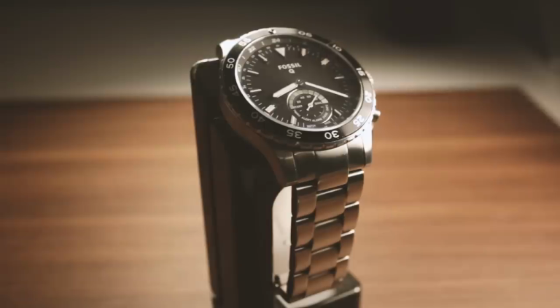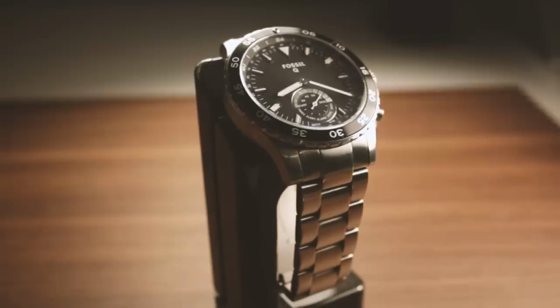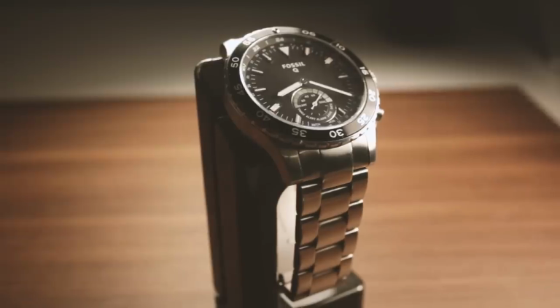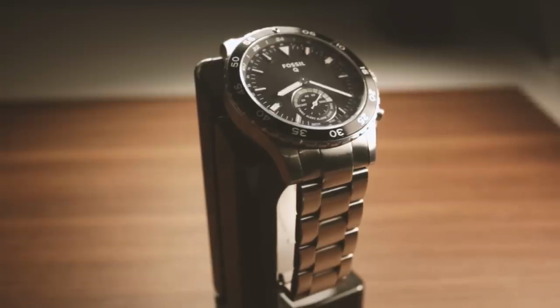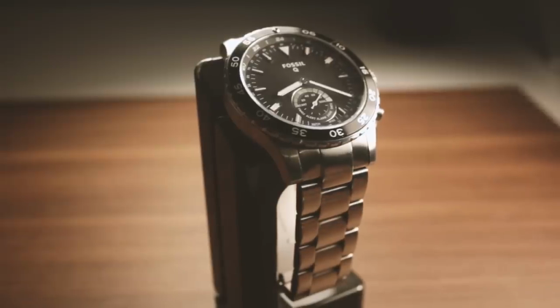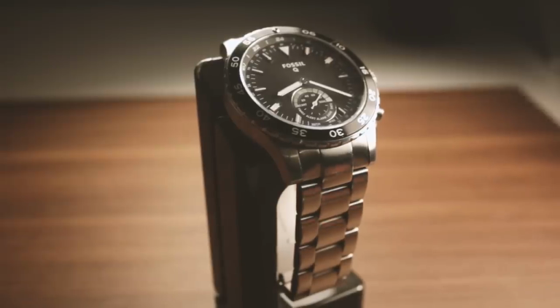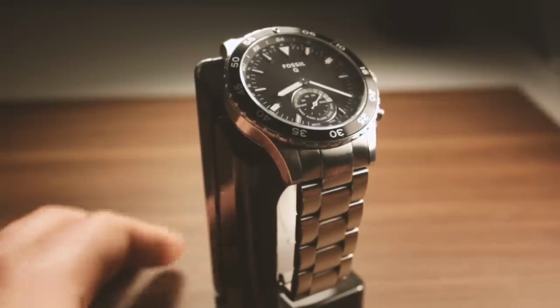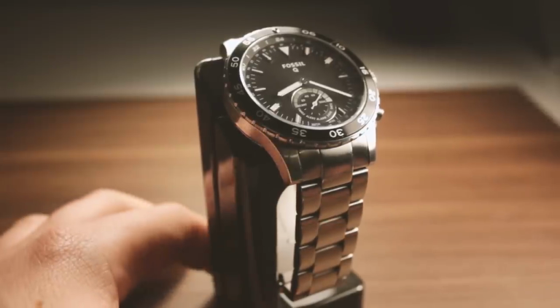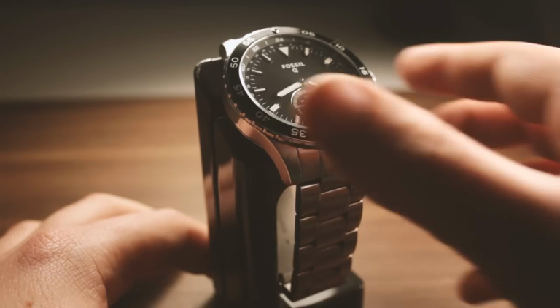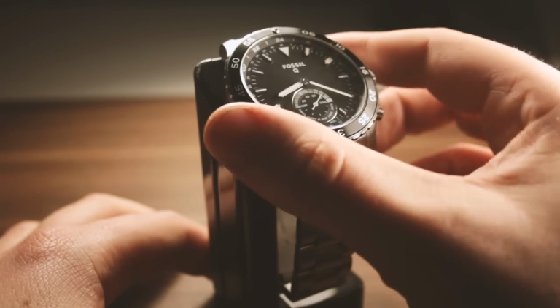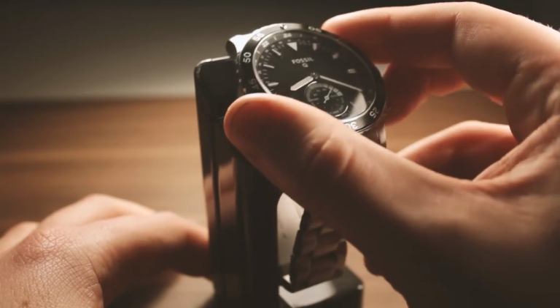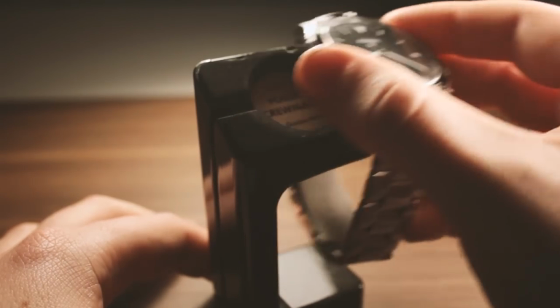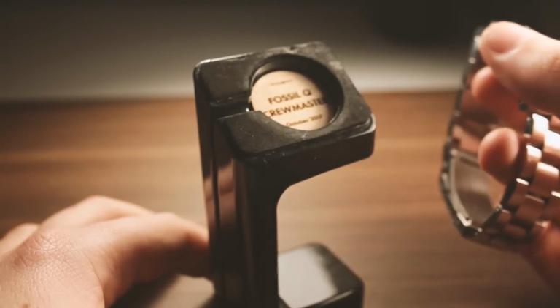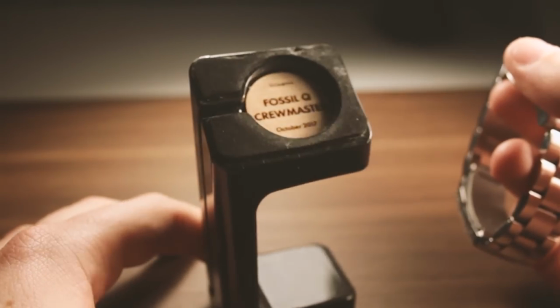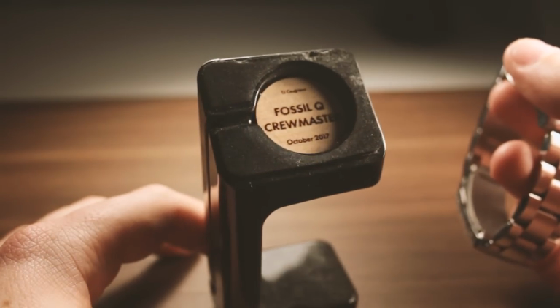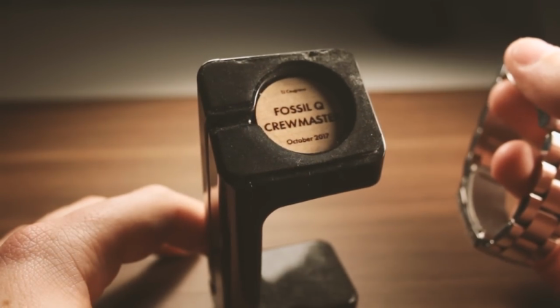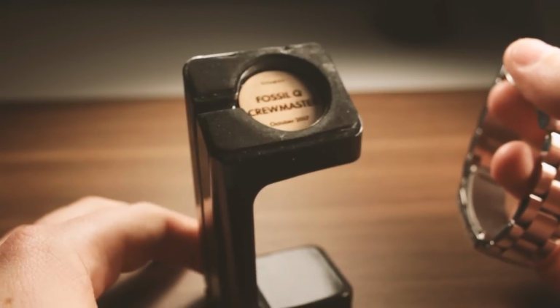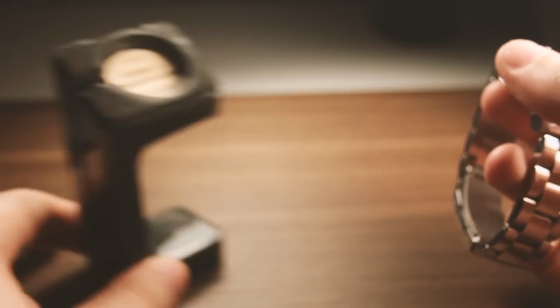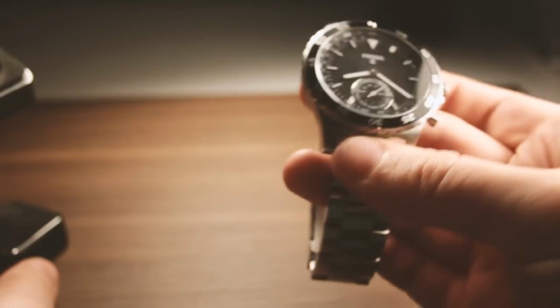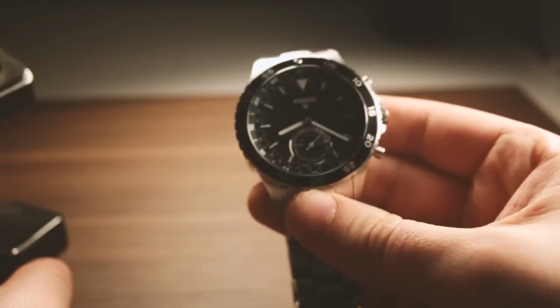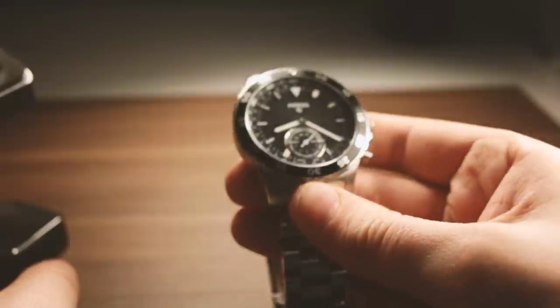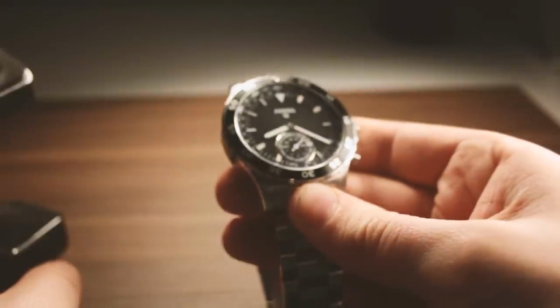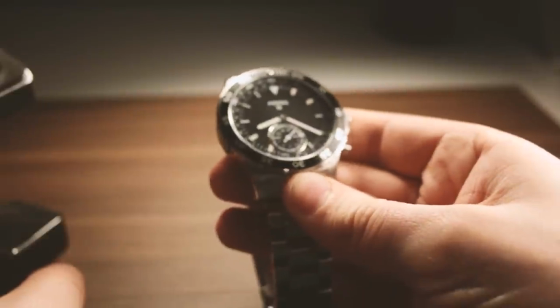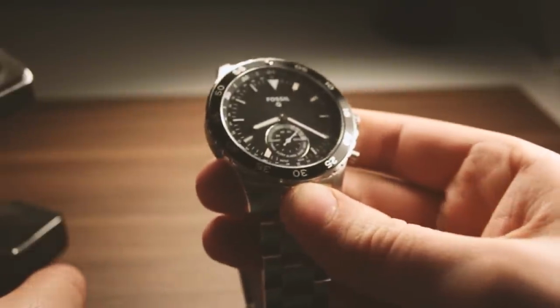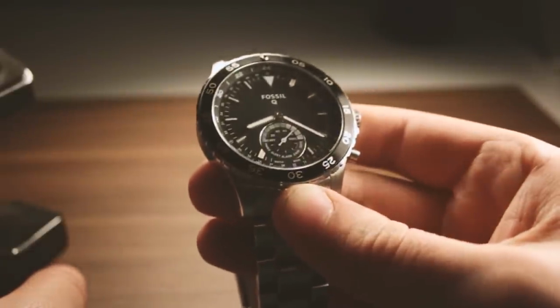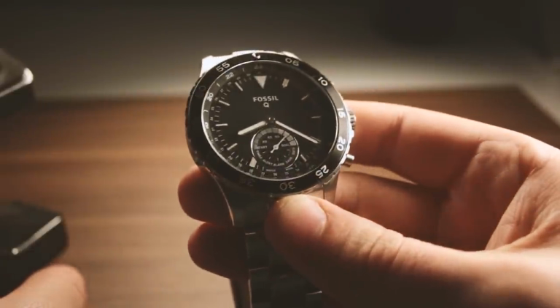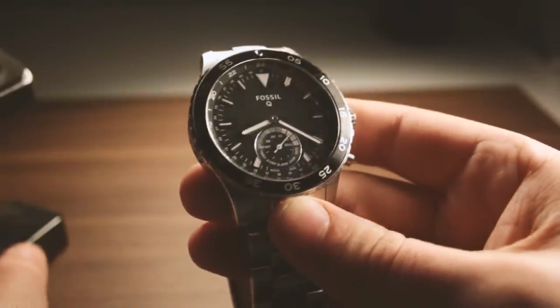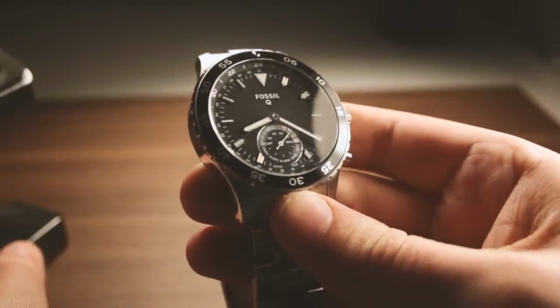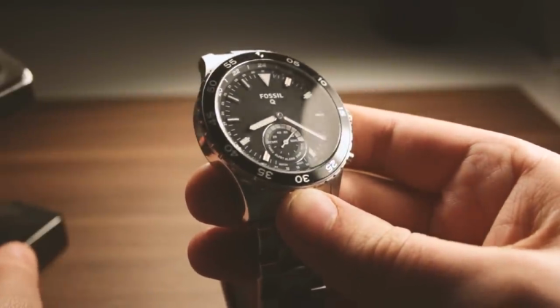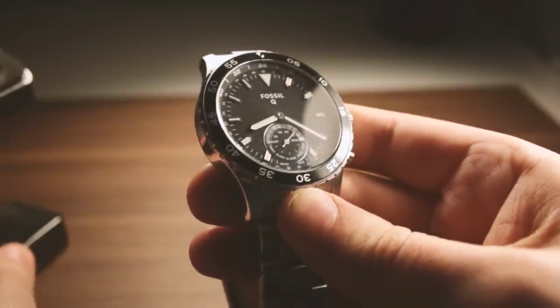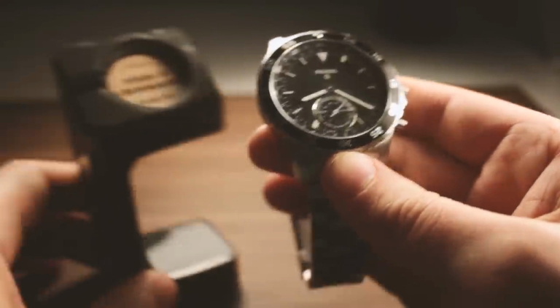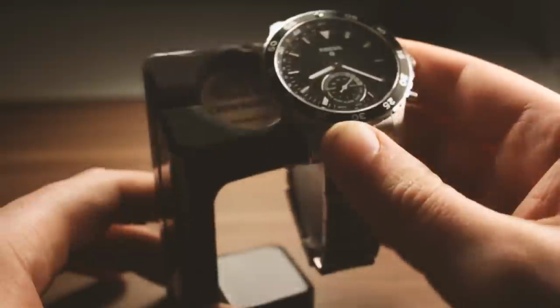Fossil hybrid smartwatch. I bought this watch in late 2017 as a sort of celebration for getting my new job. It's not particularly expensive, especially given watches can get very expensive, but it's solid and really dependable.